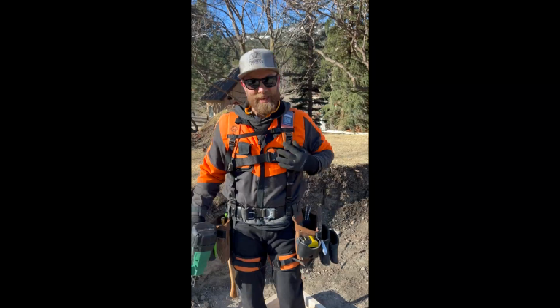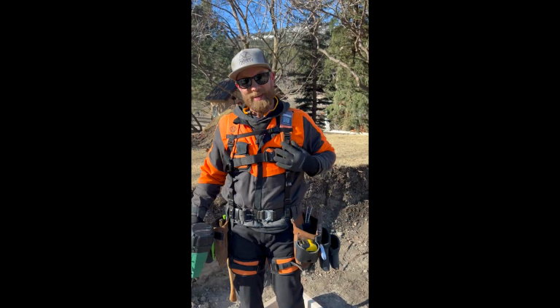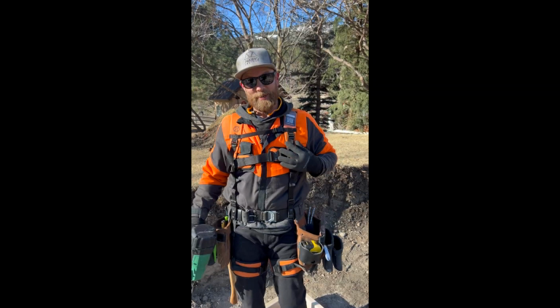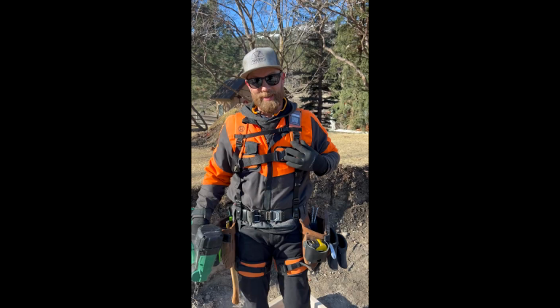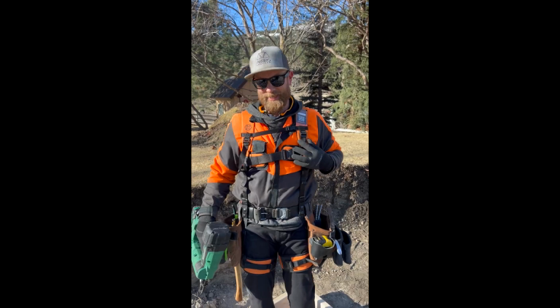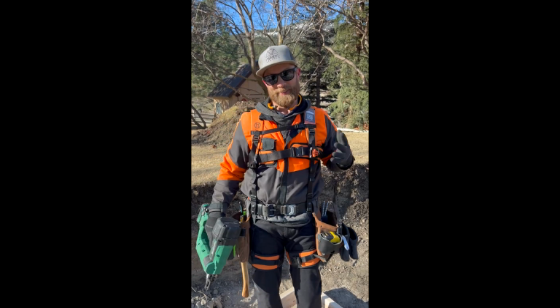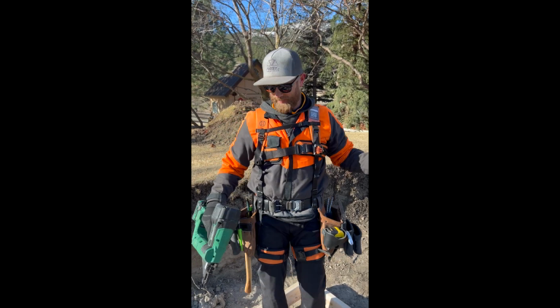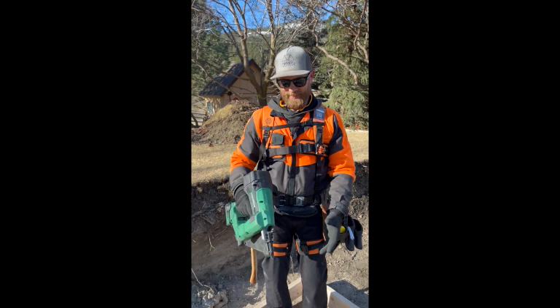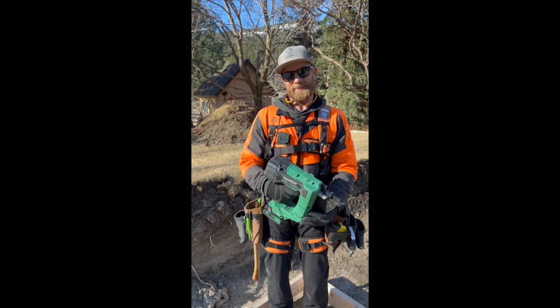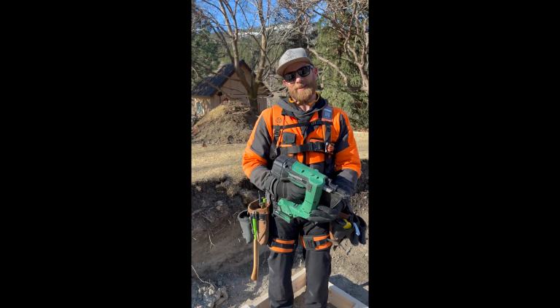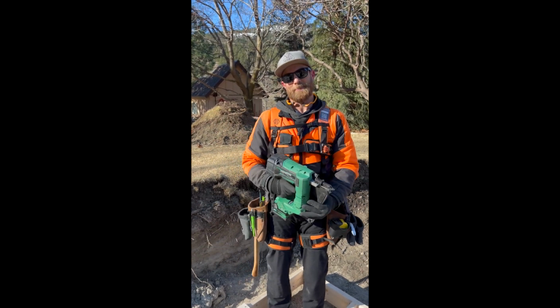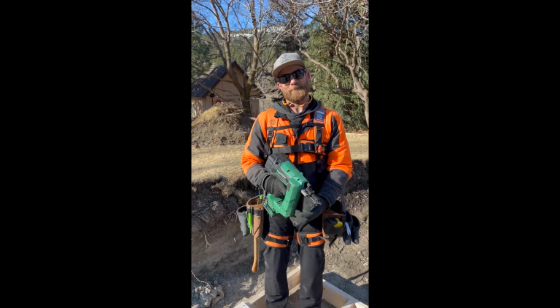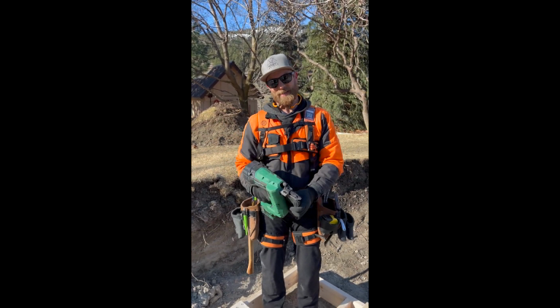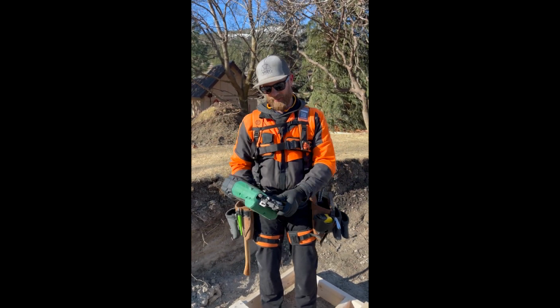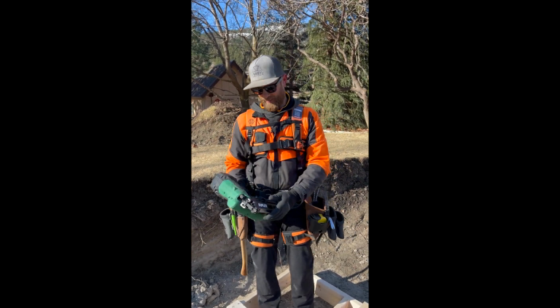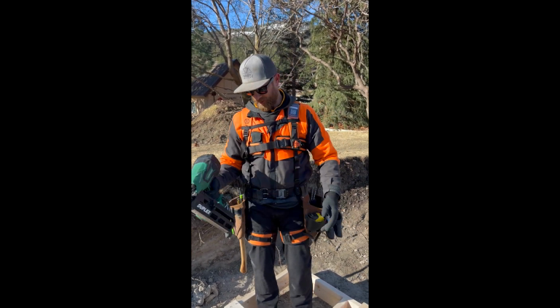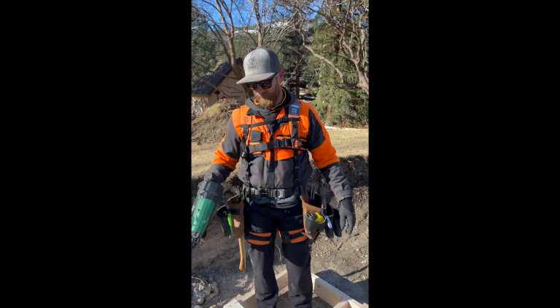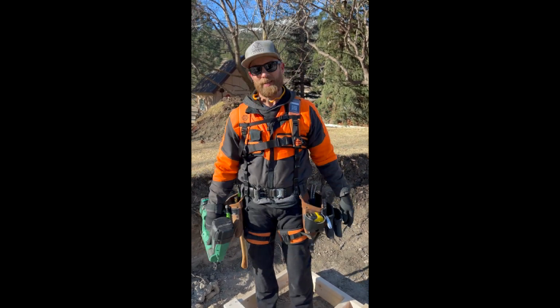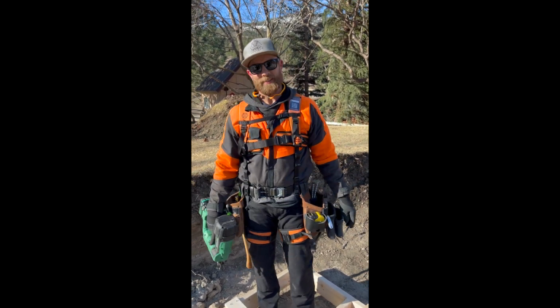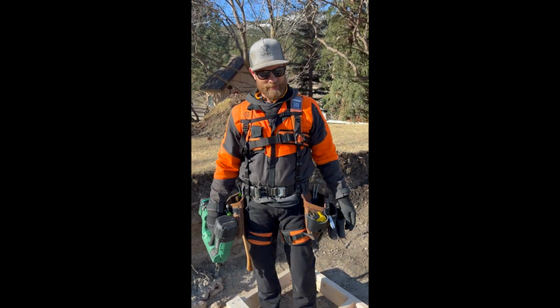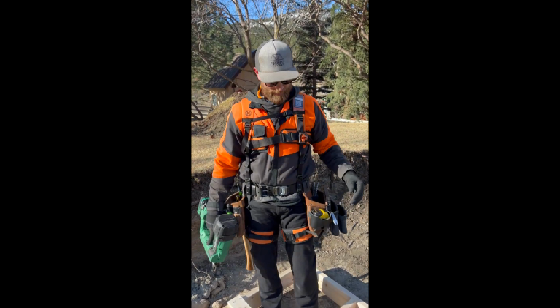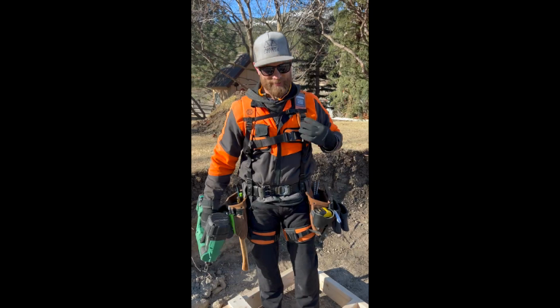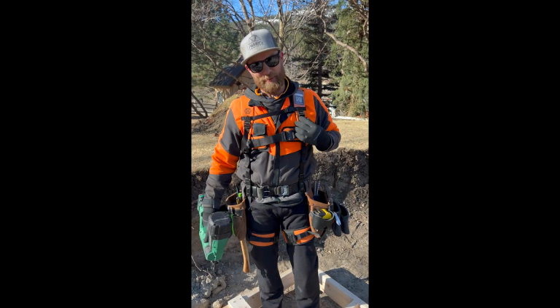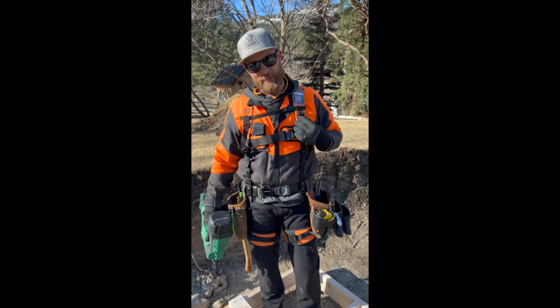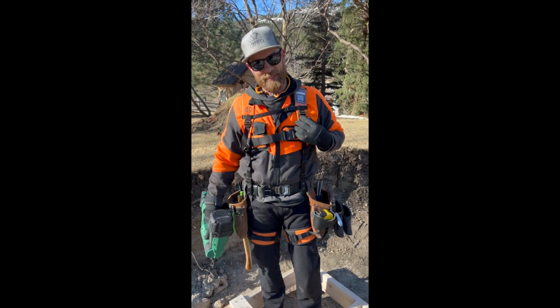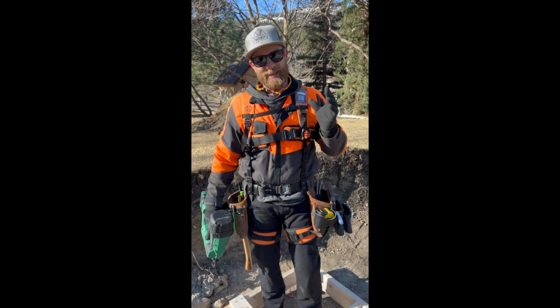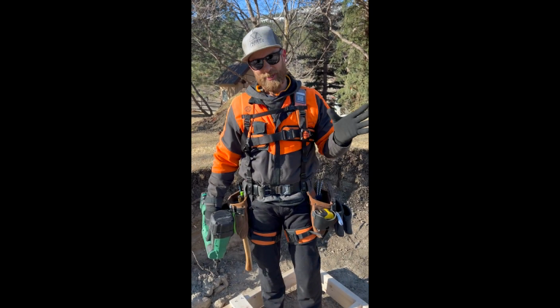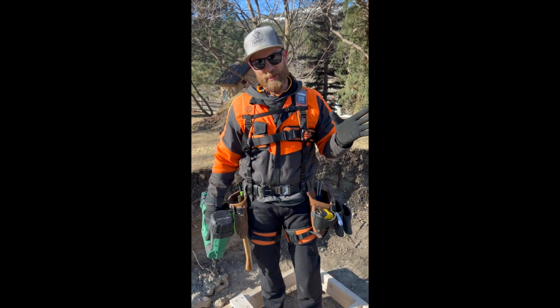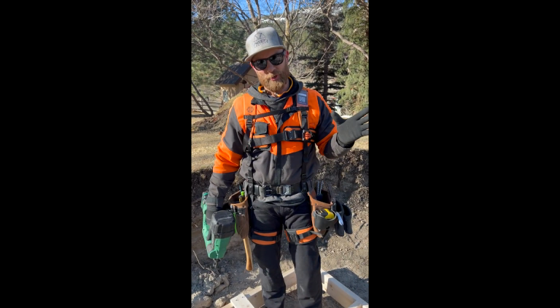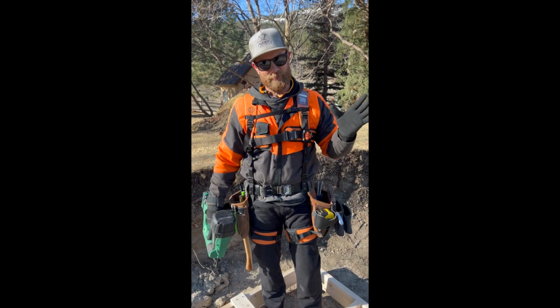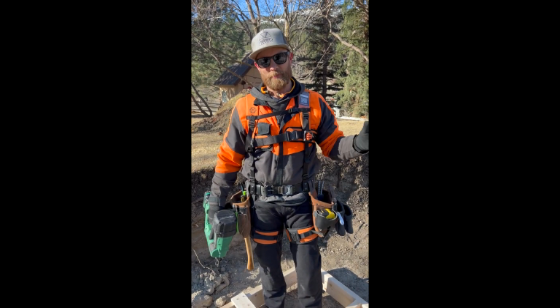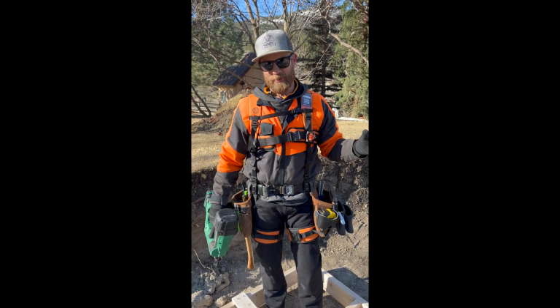I am wearing an exoskeleton. This is made by some Canadian gentlemen, engineers out in Eastern Canada. It's called BioLift. I saw it at a trade show and was super intrigued.